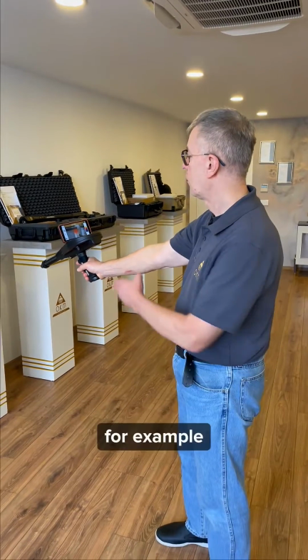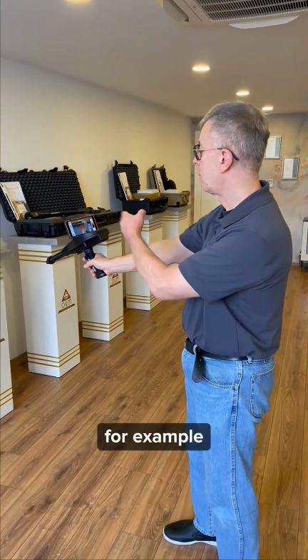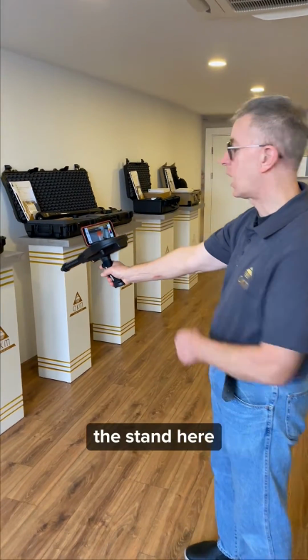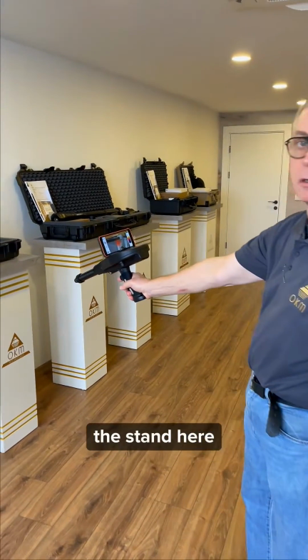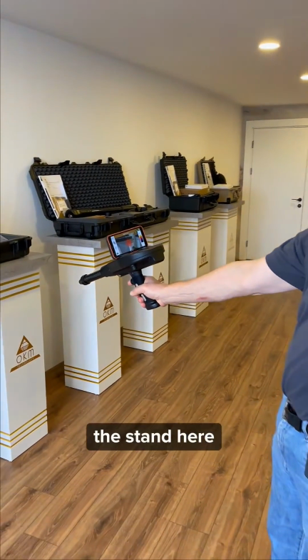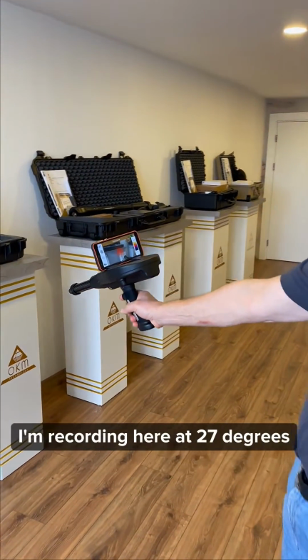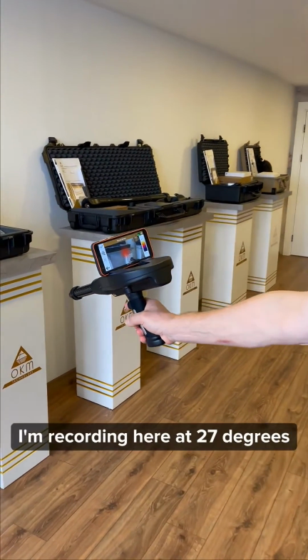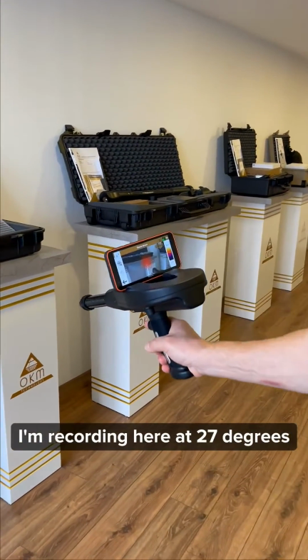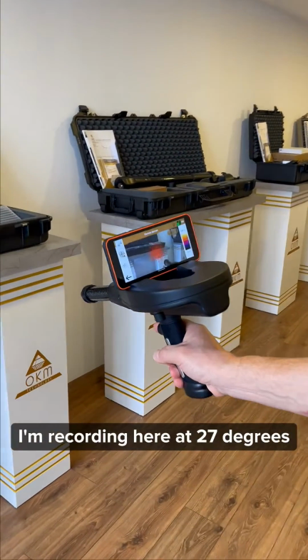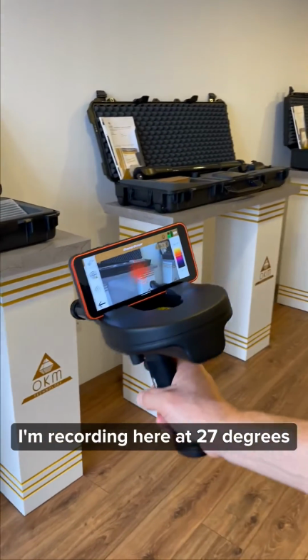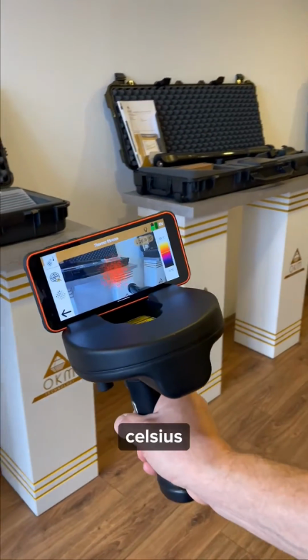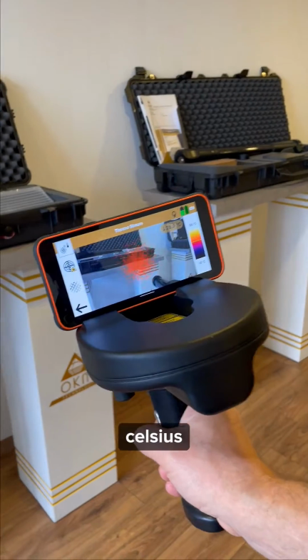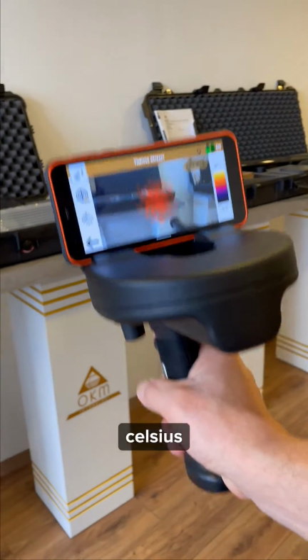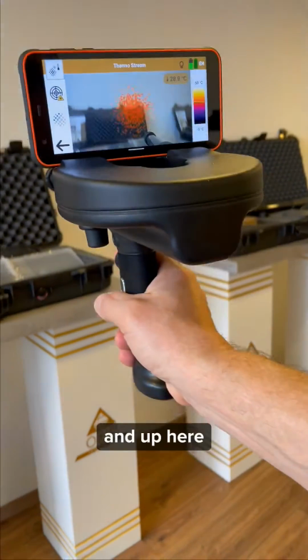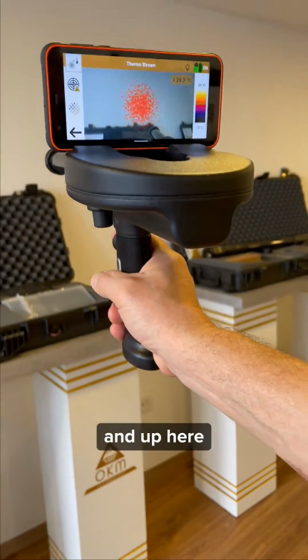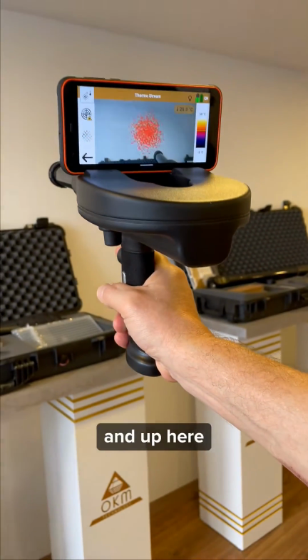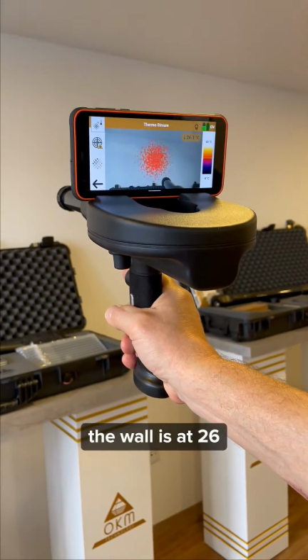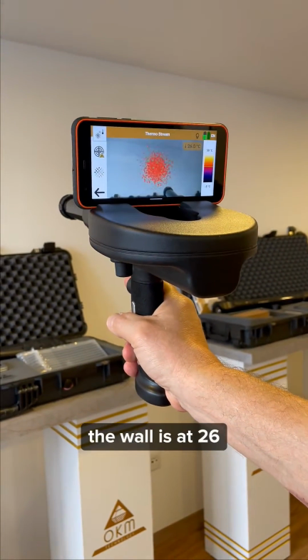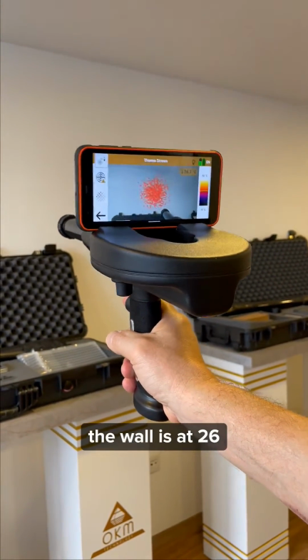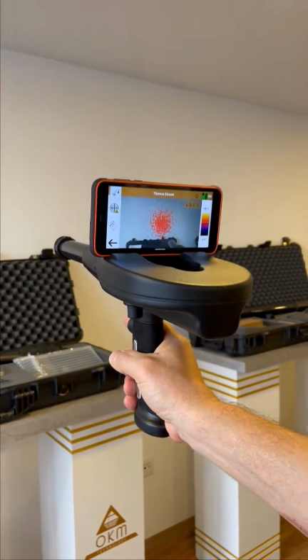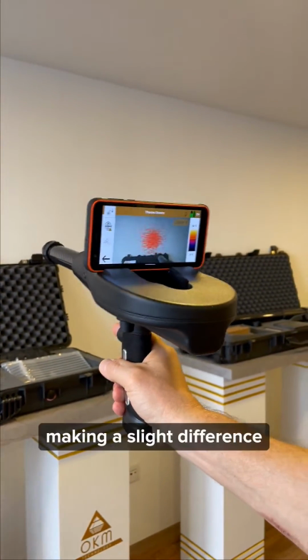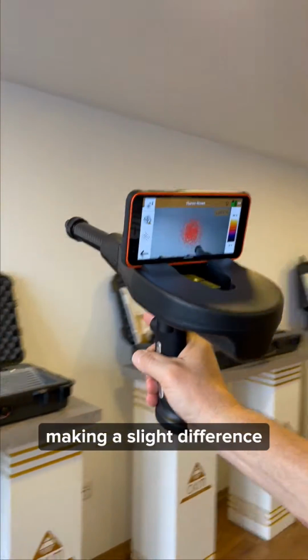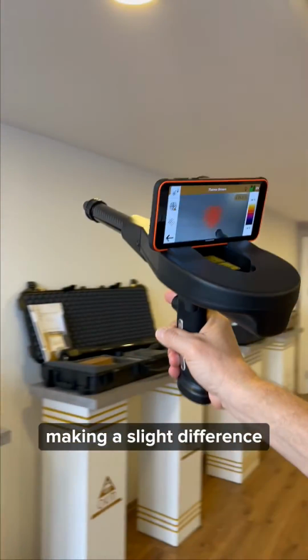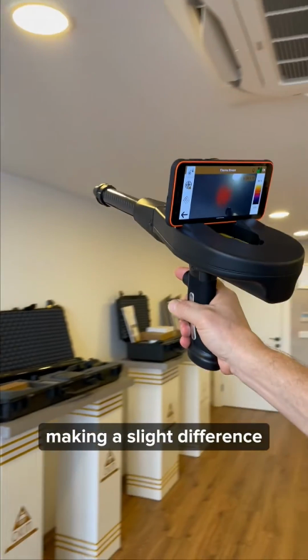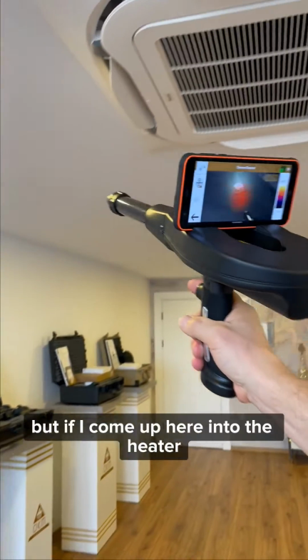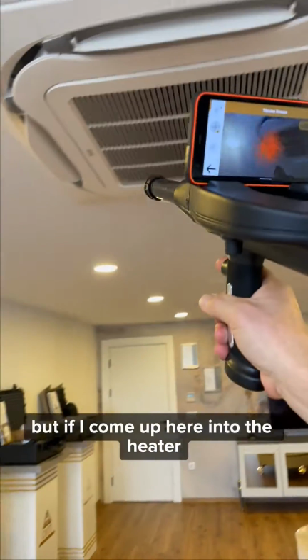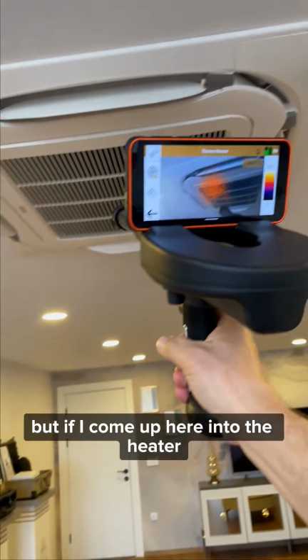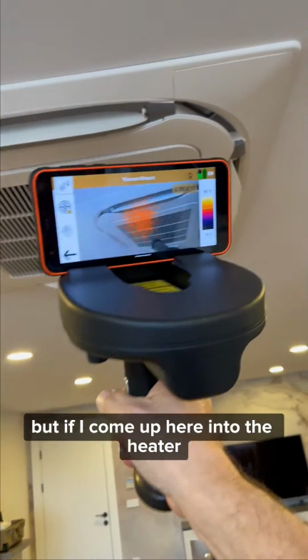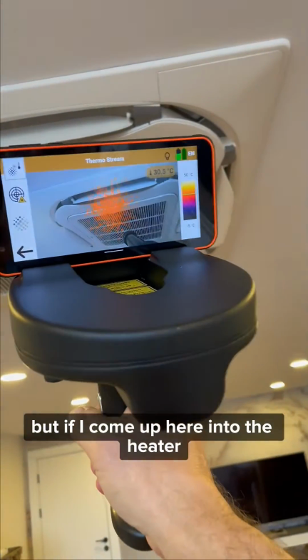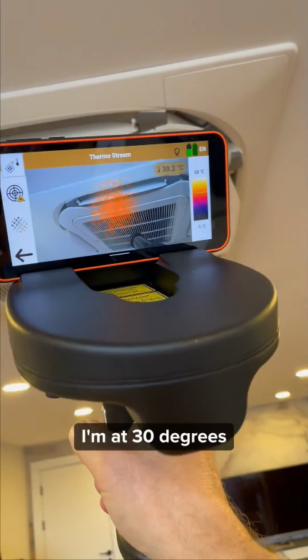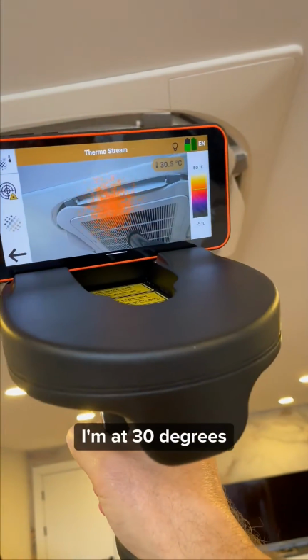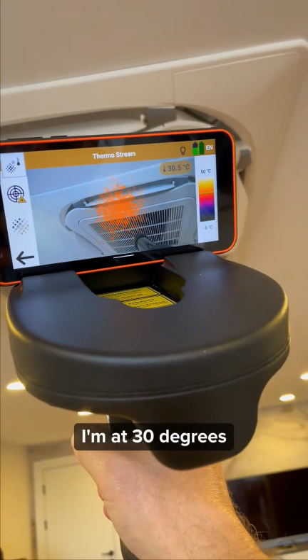For example, I'm recording here at 27 degrees Celsius, and up here the wall is at 26, making a slight difference. But if I come up here into the heater, I'm at 30 degrees.